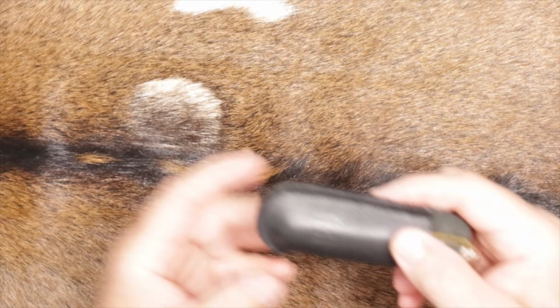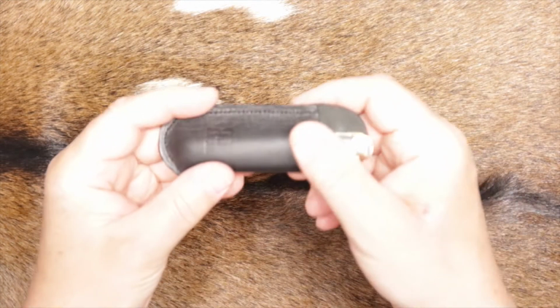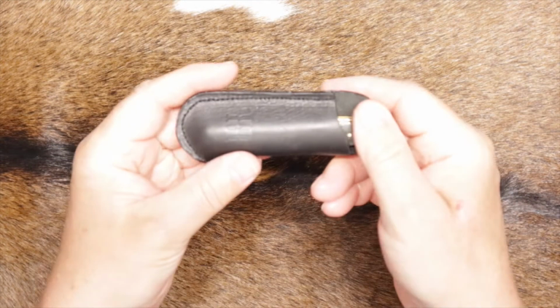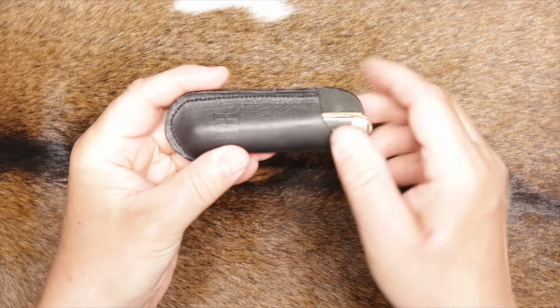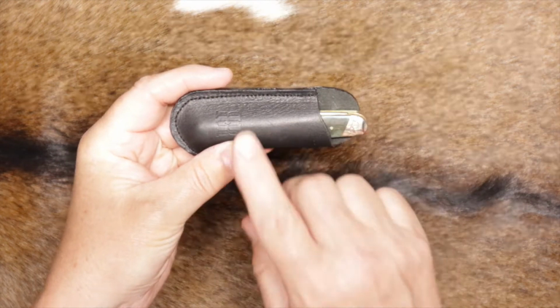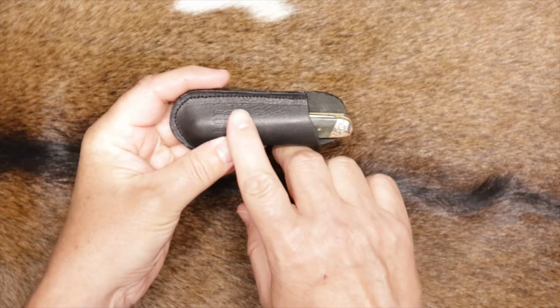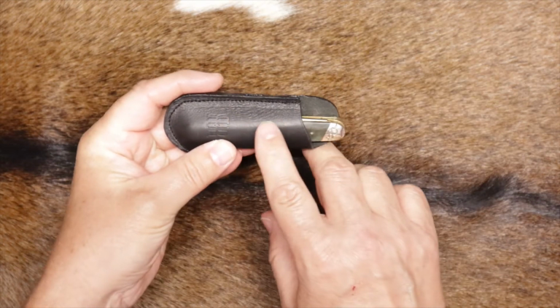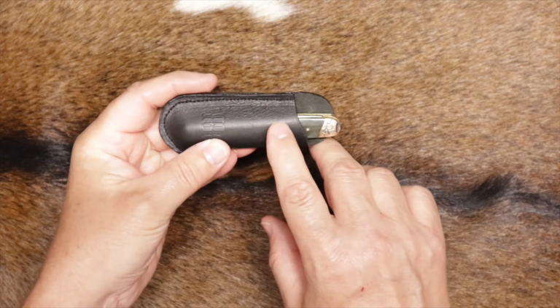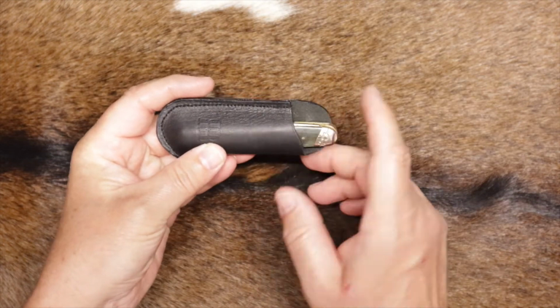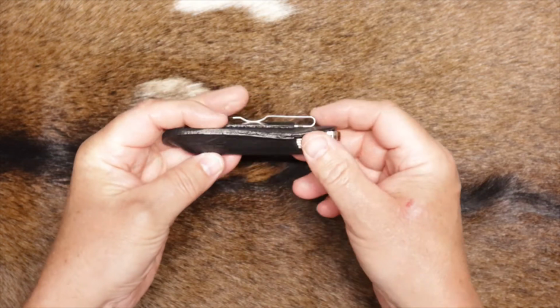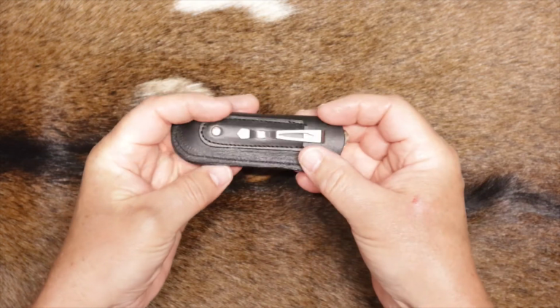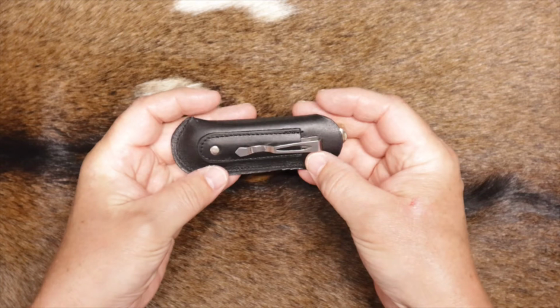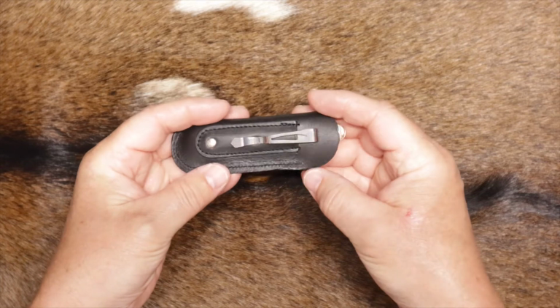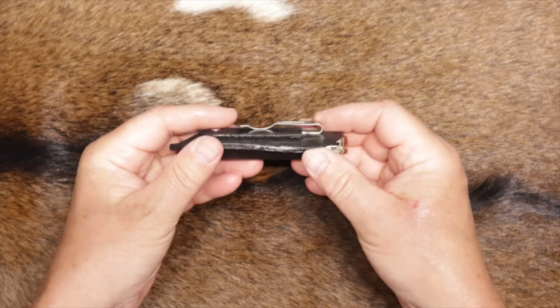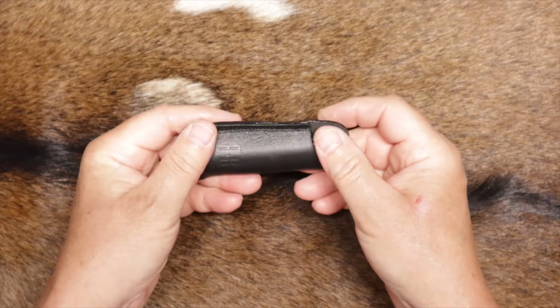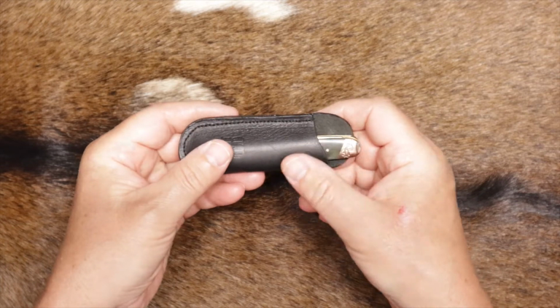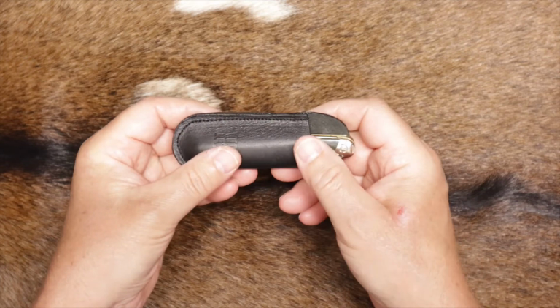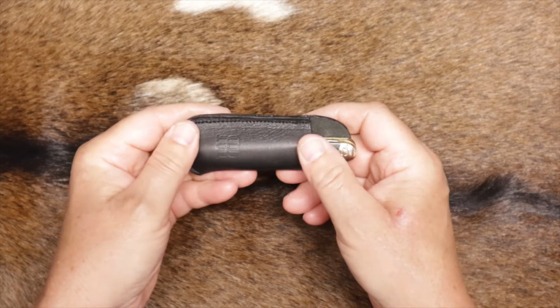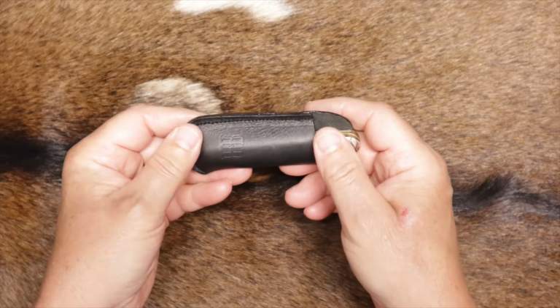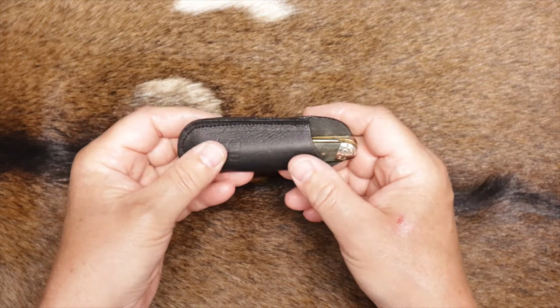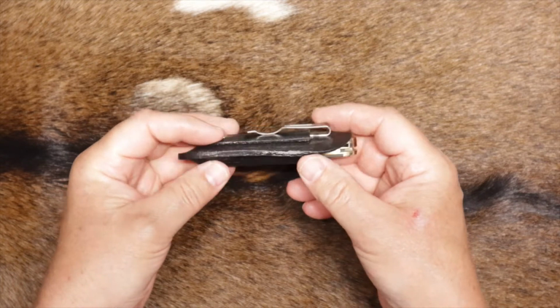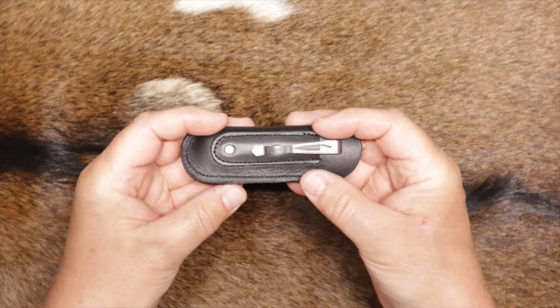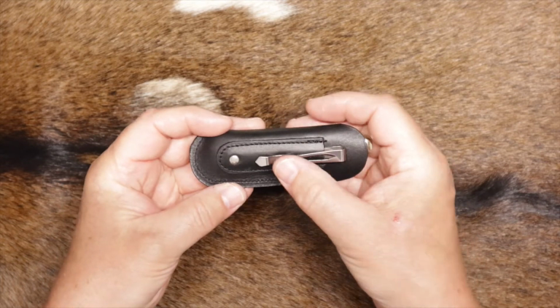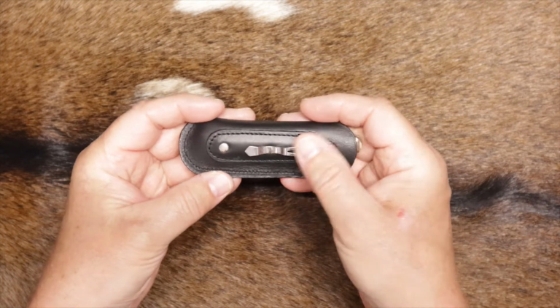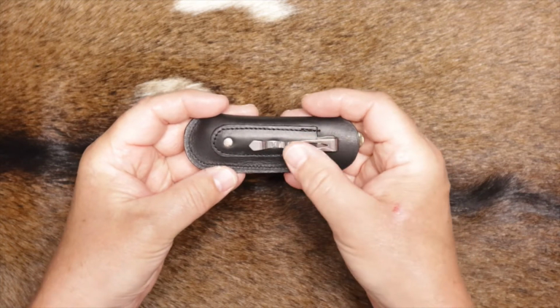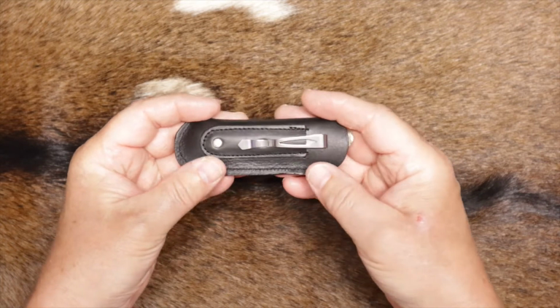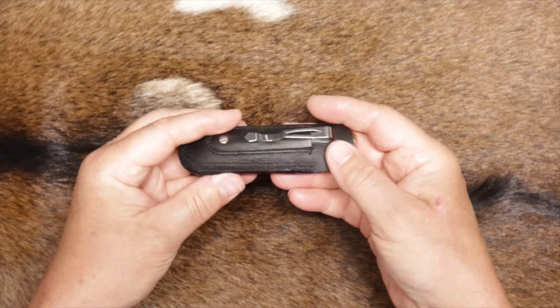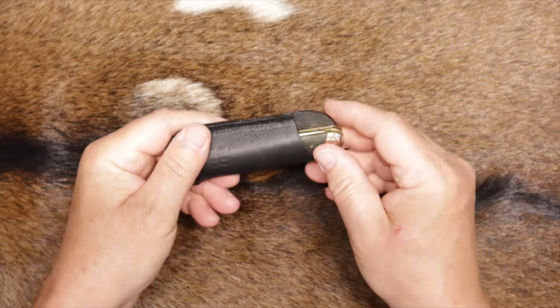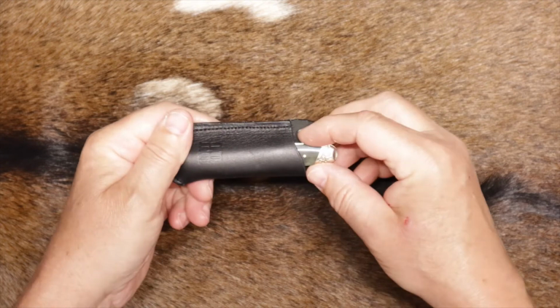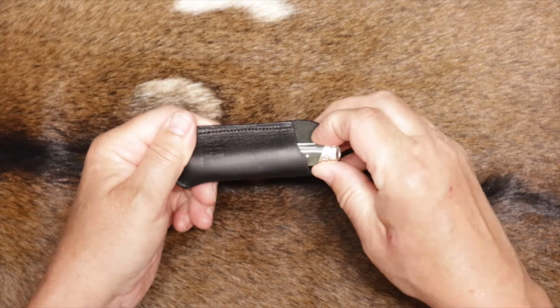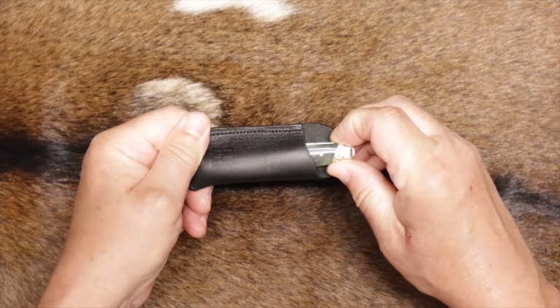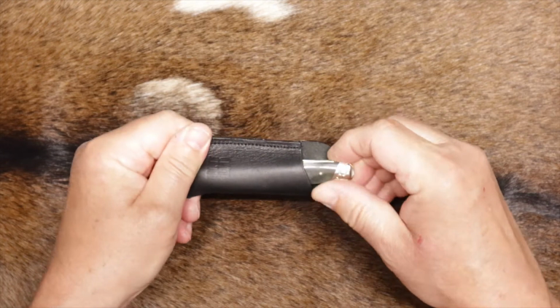Notice first off it comes with this nice little — they call it leather, but it's kind of a leatherette case with a clip. It's got a nice little pocket clip there. Let's take it out and look at the knife.